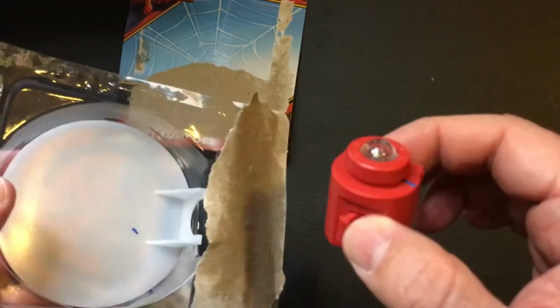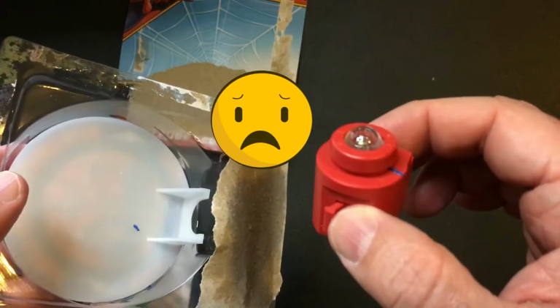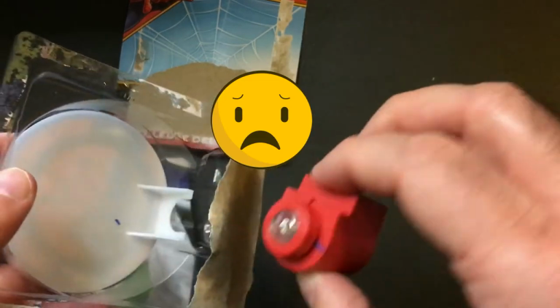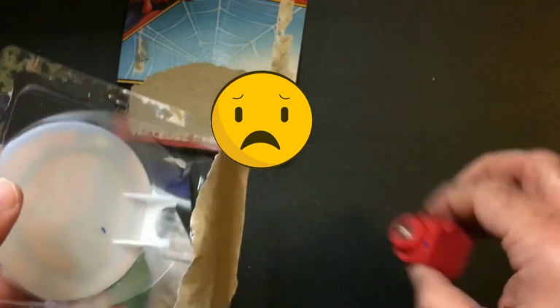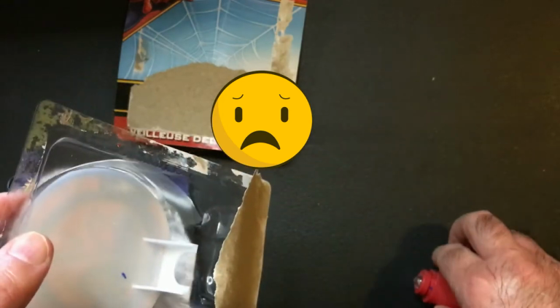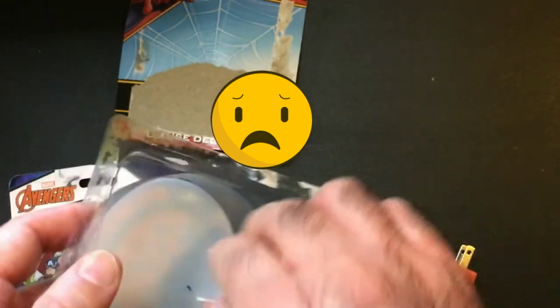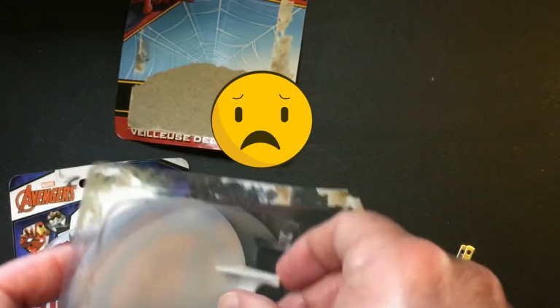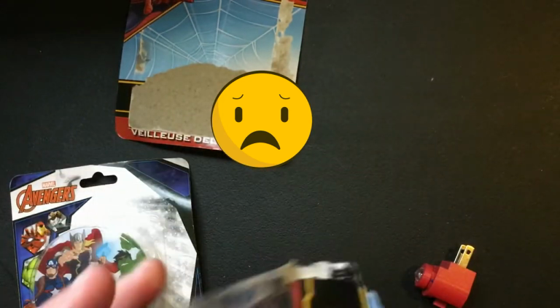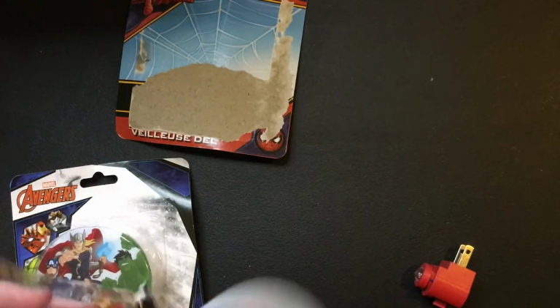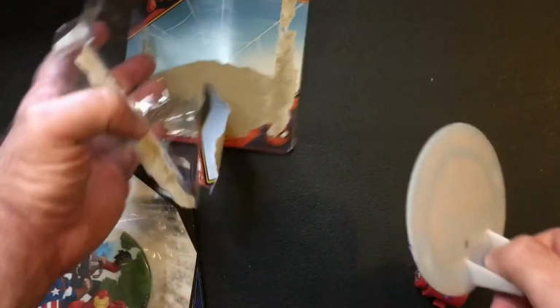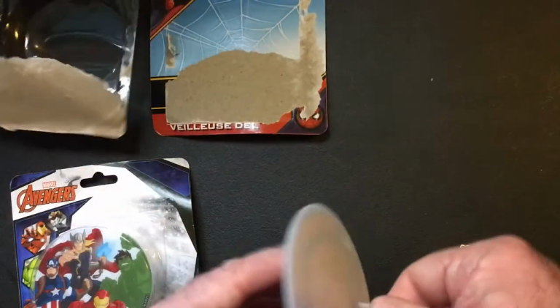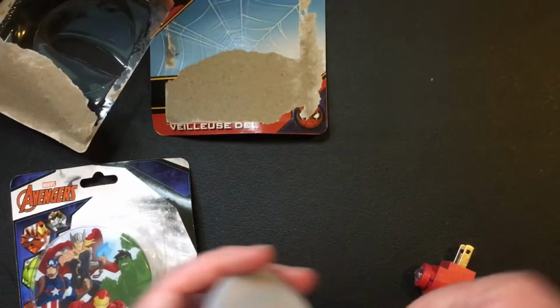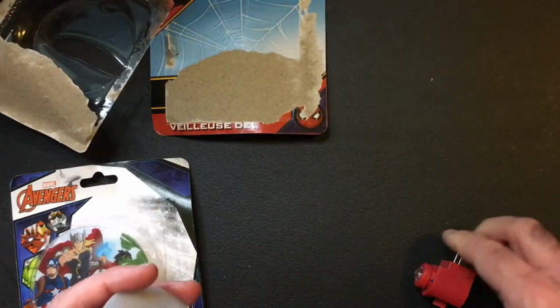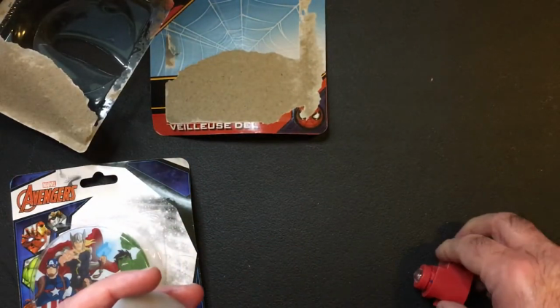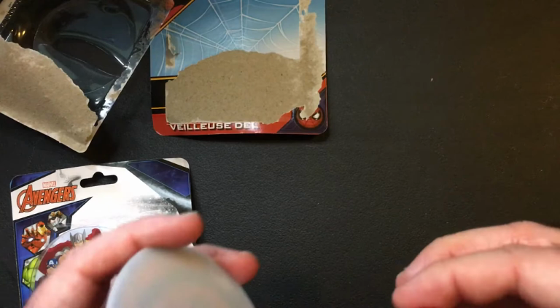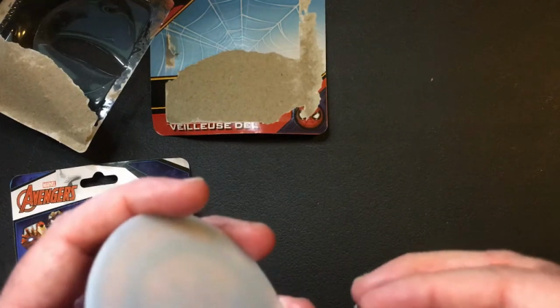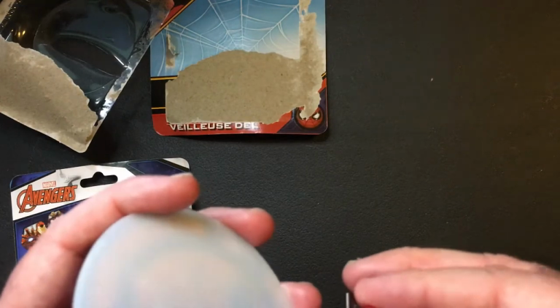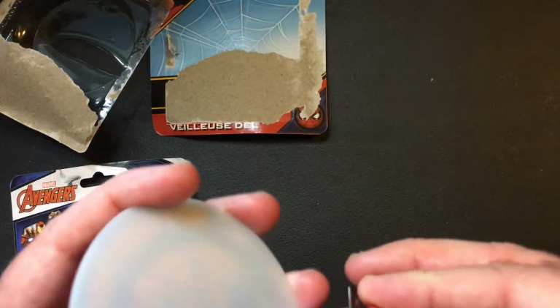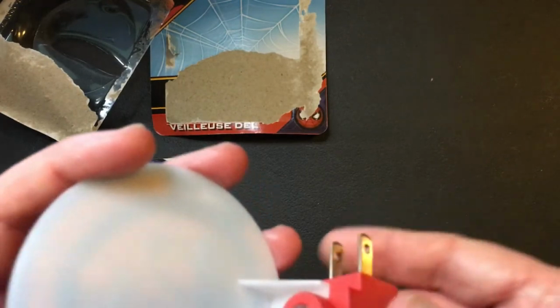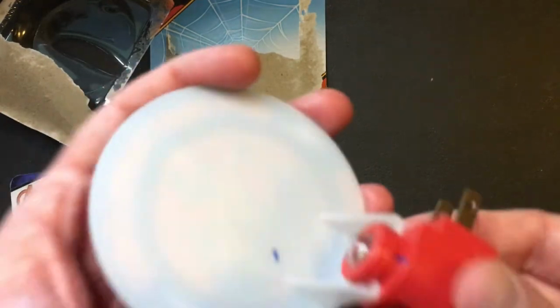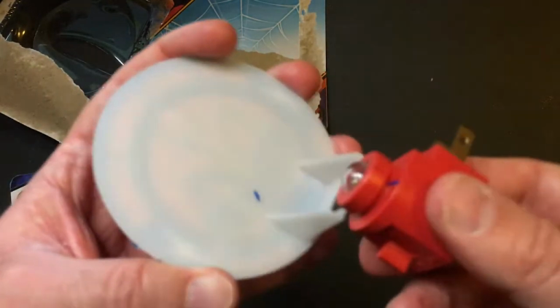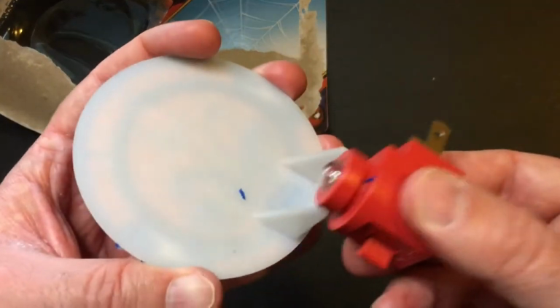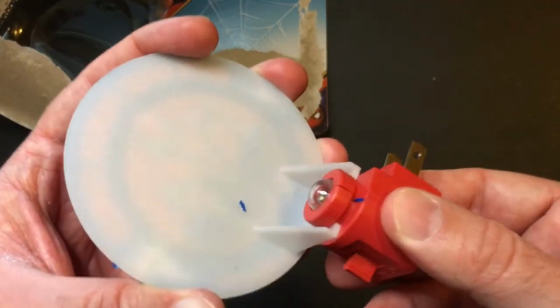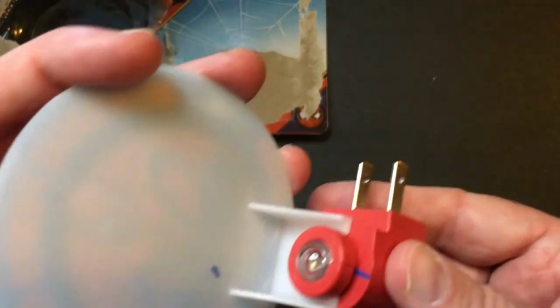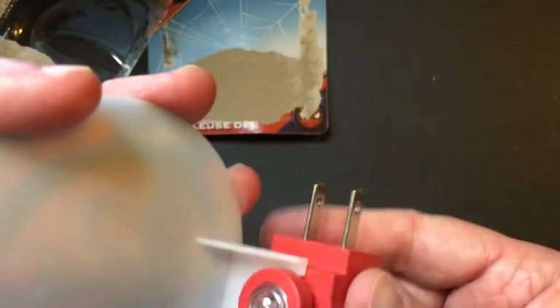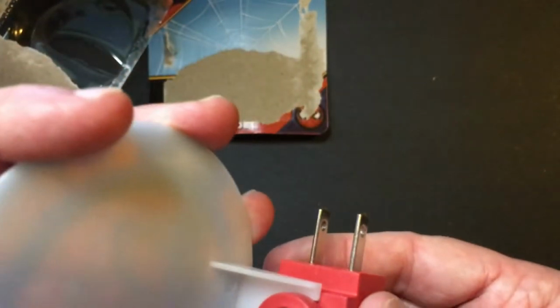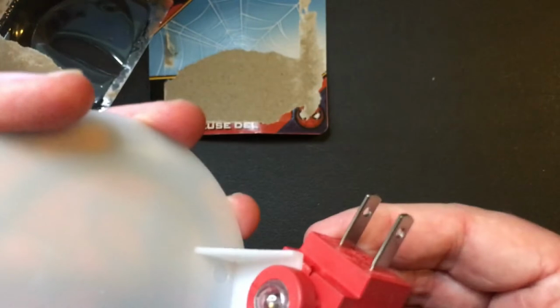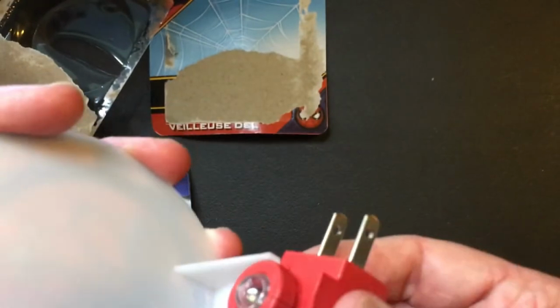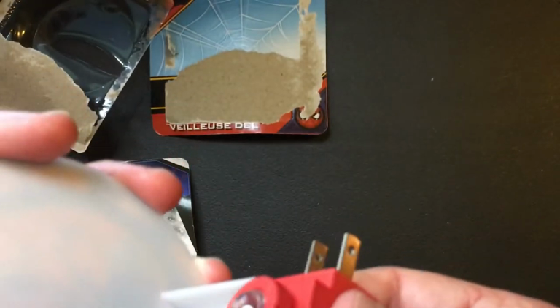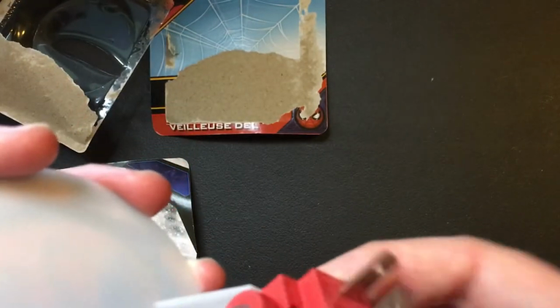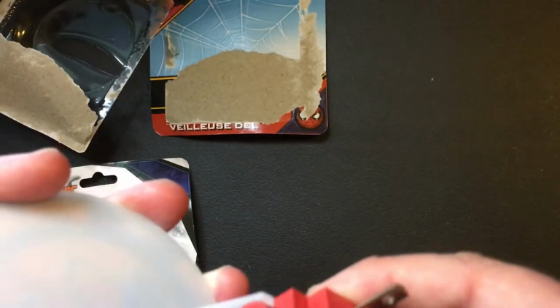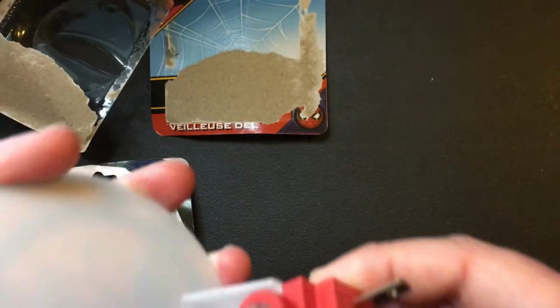Come apart pretty easy. So that comes apart — don't know if it's supposed to, but it does. That comes apart really easy. I guess you can turn it maybe — is that why?